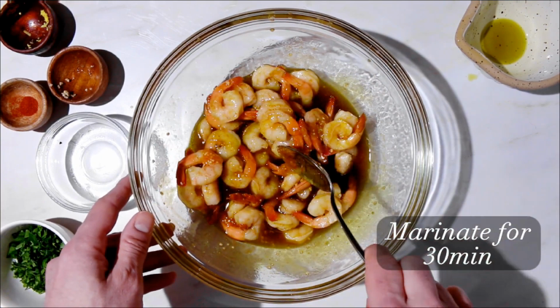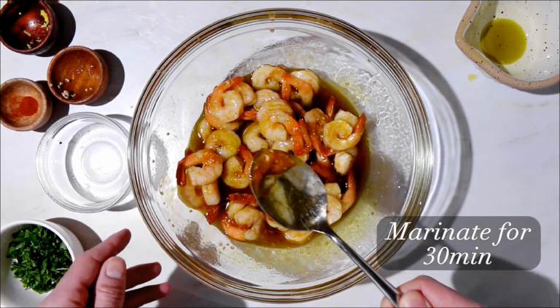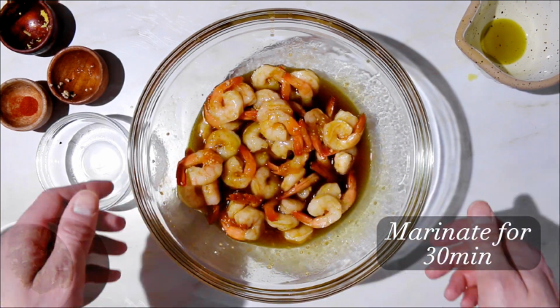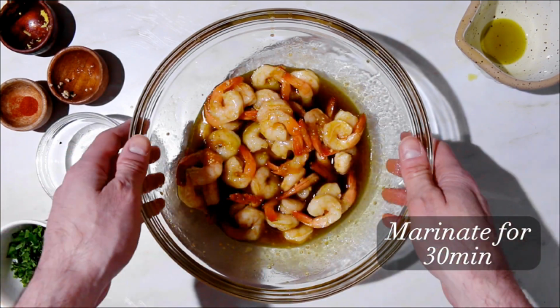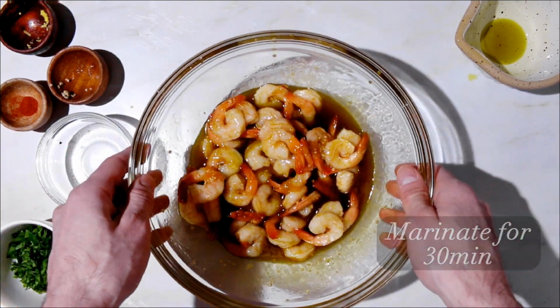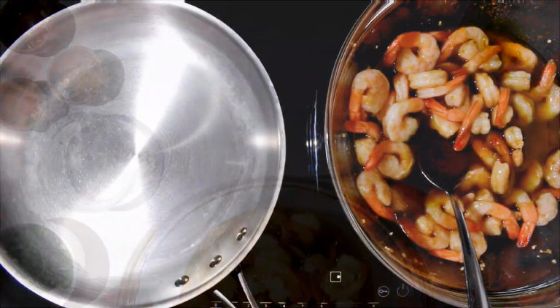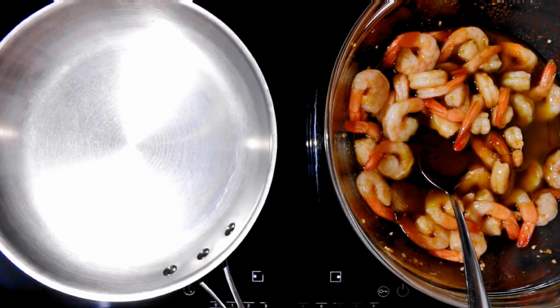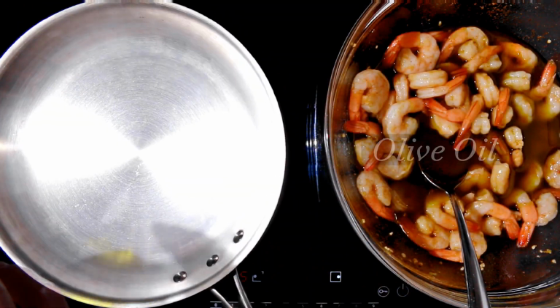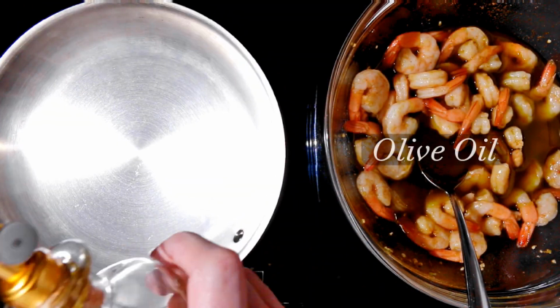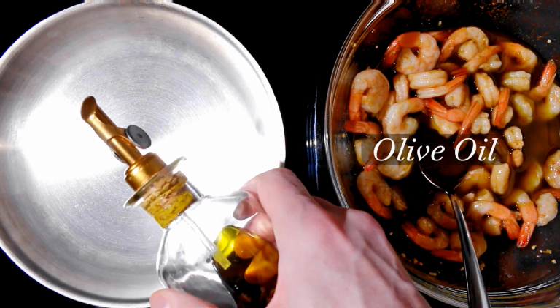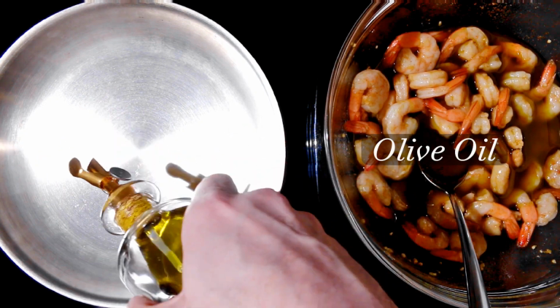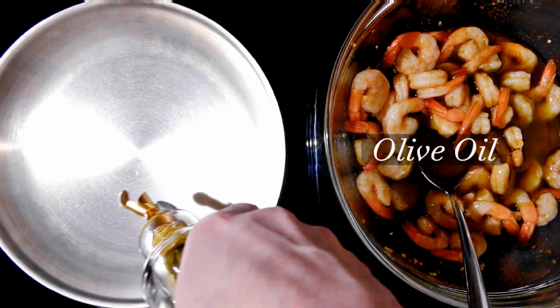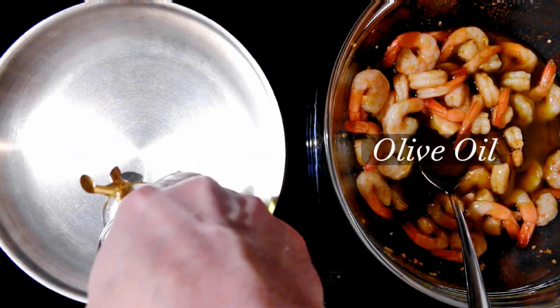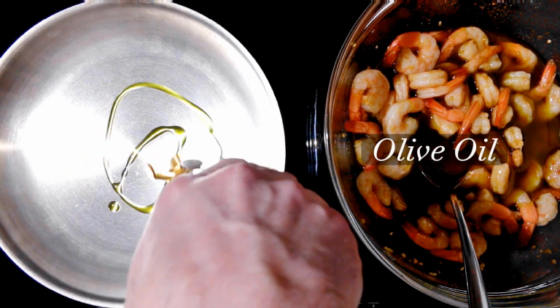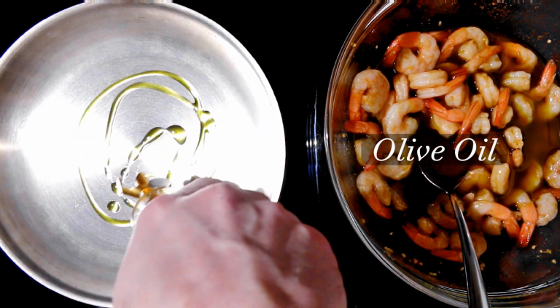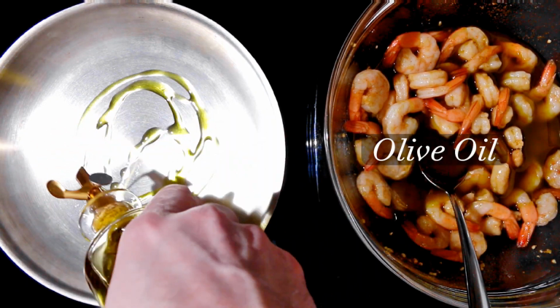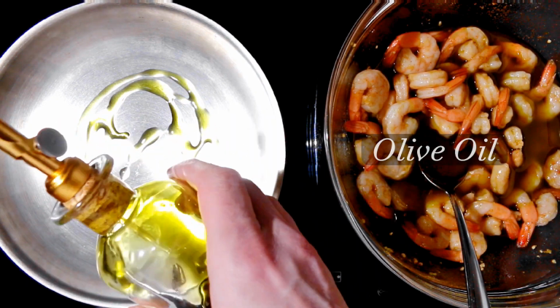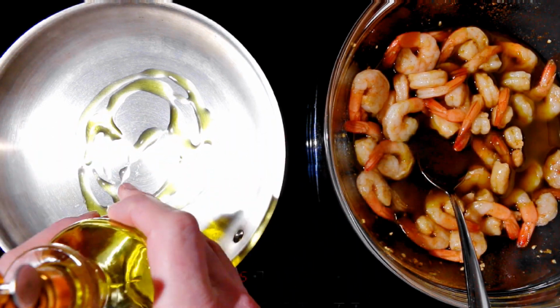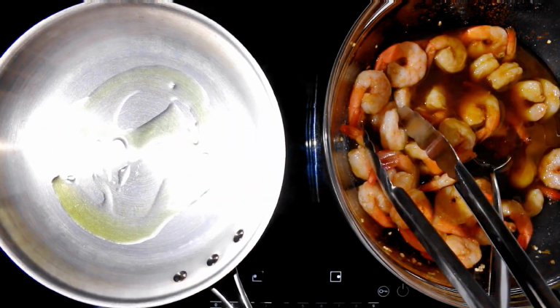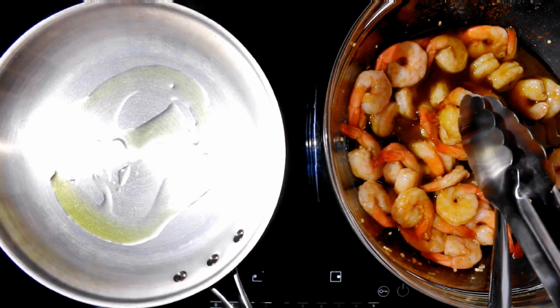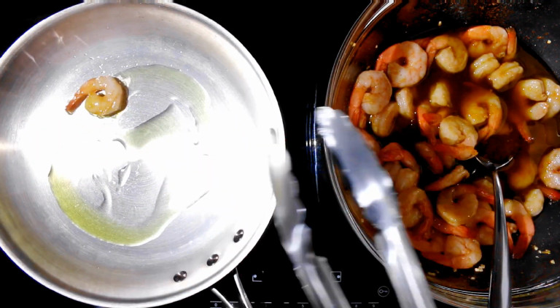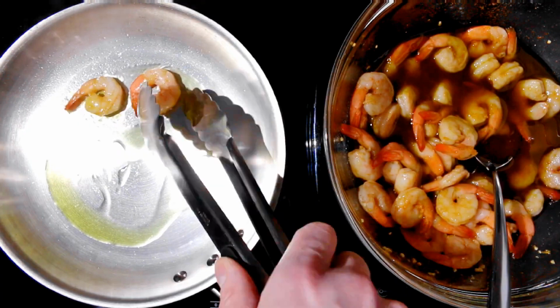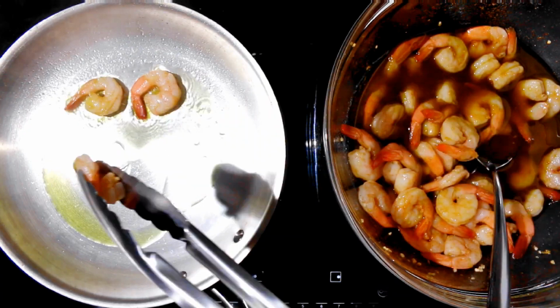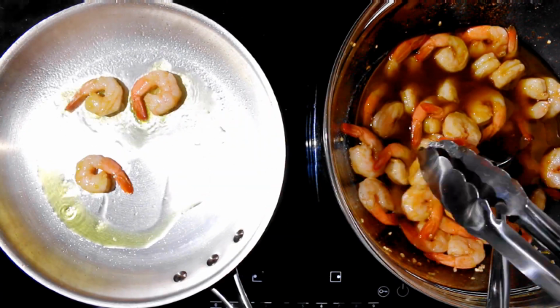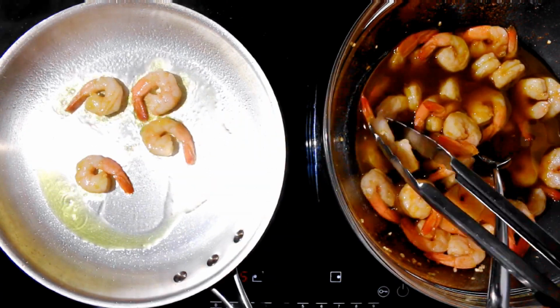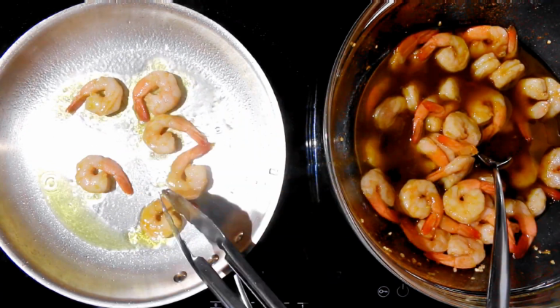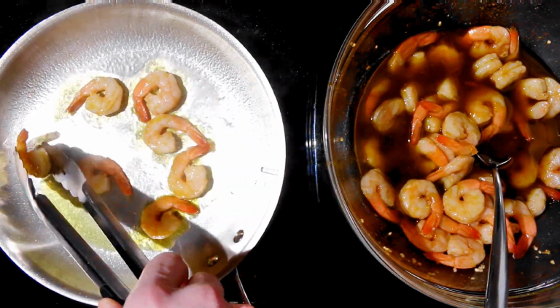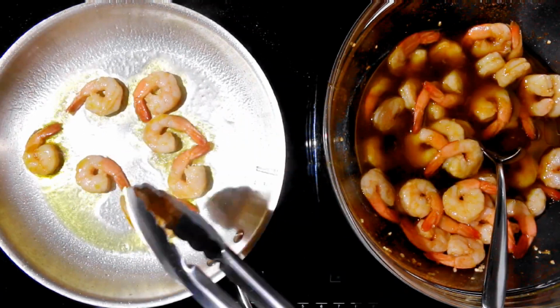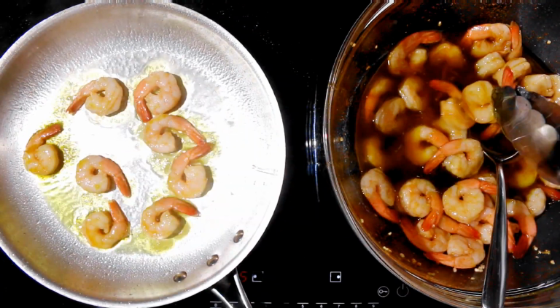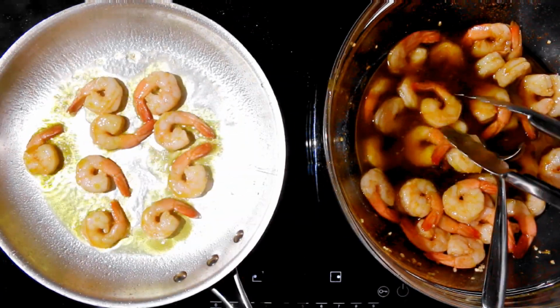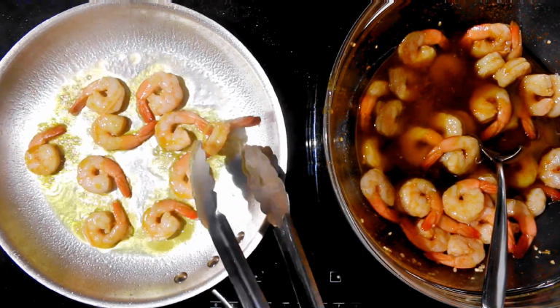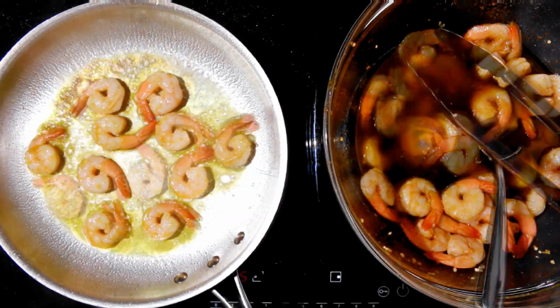After marinating for about 30 to 40 minutes, make sure you shake off all that excess juice. Get a hot pan ready with a little olive oil, and season those shrimp with a little salt and pepper.